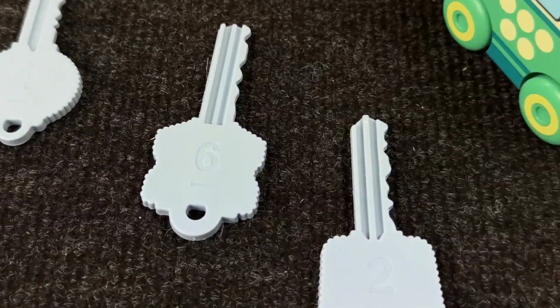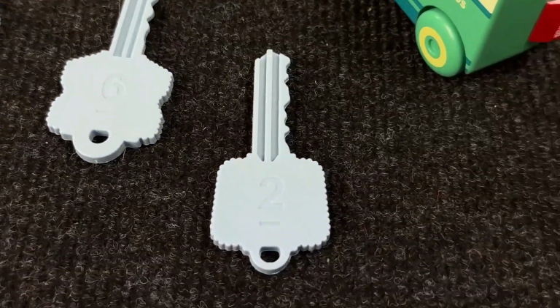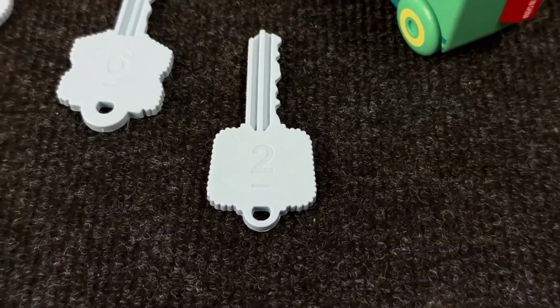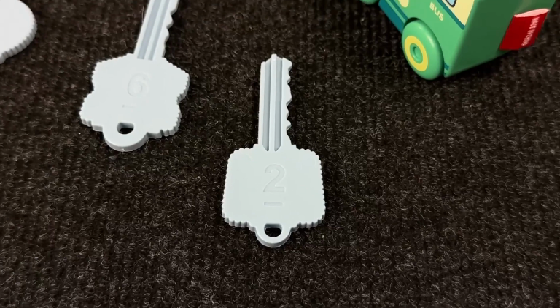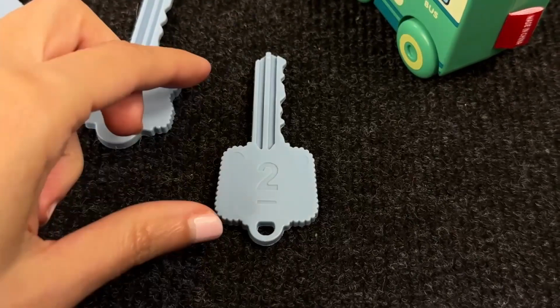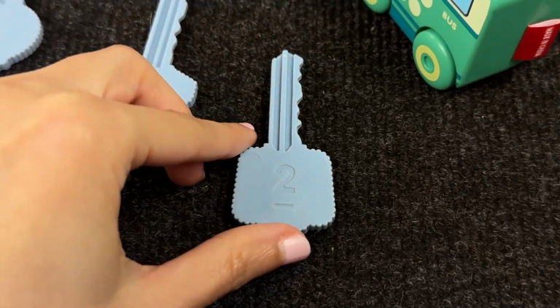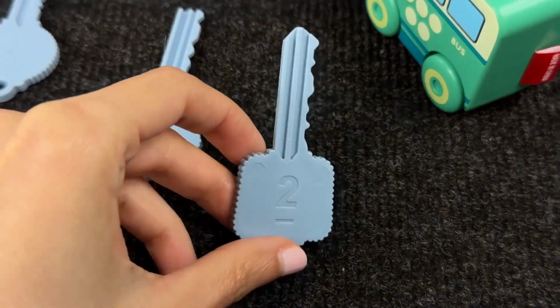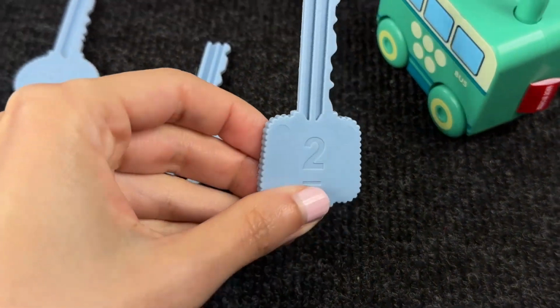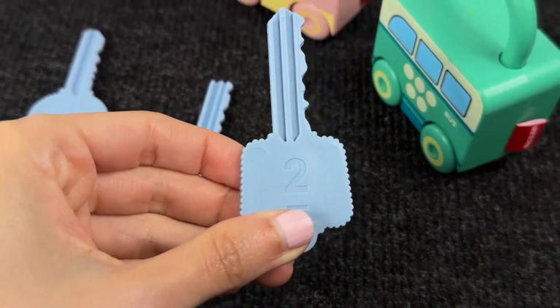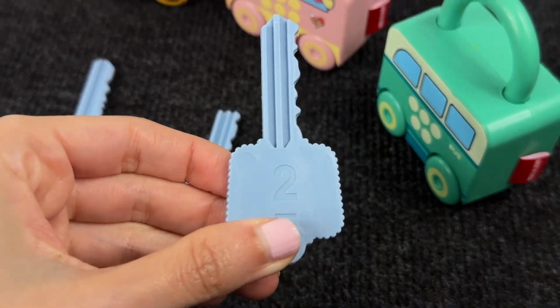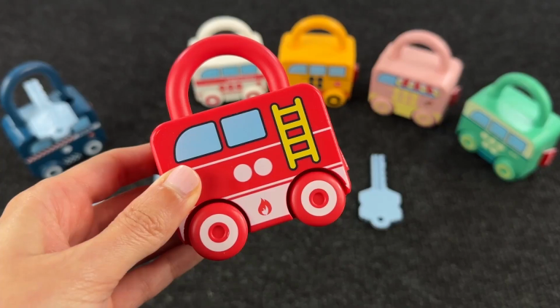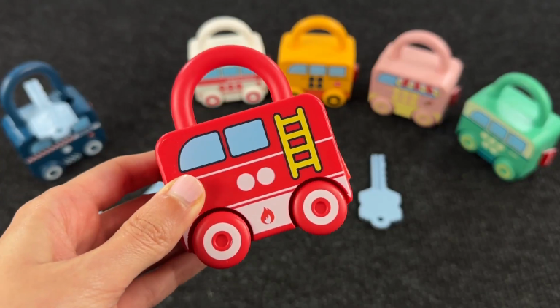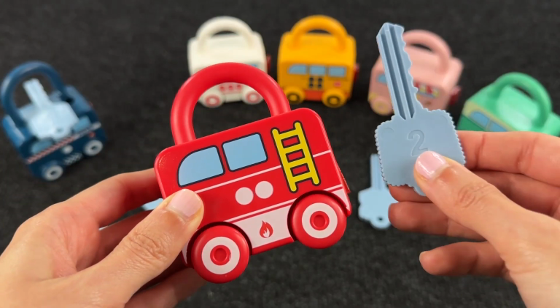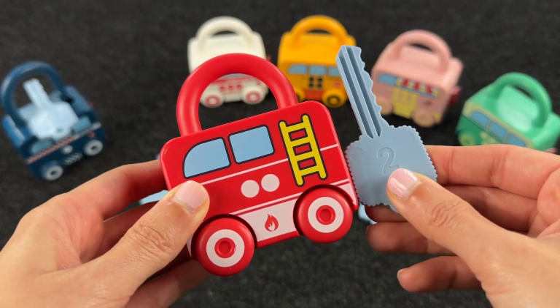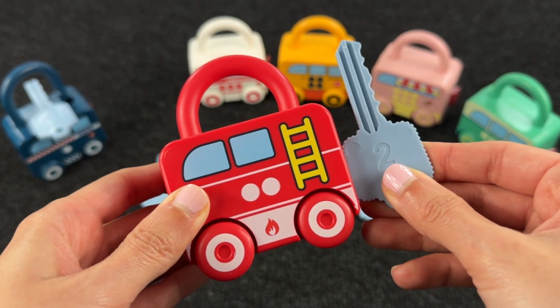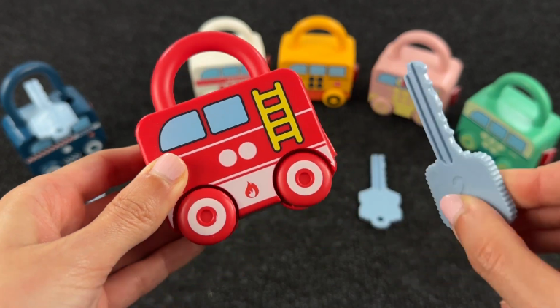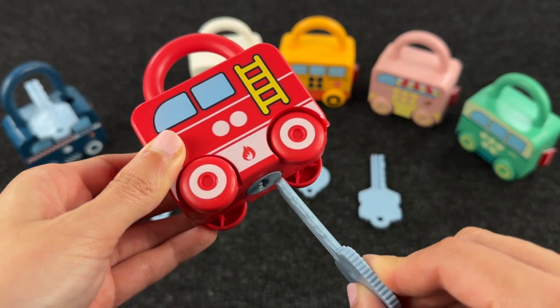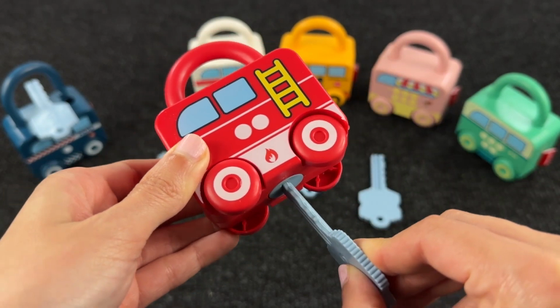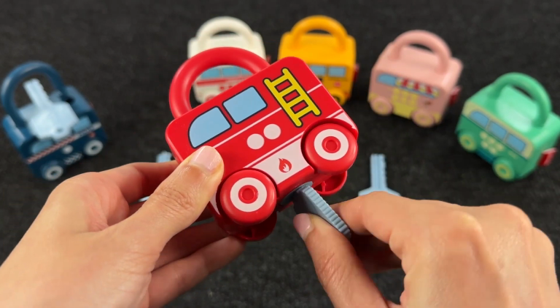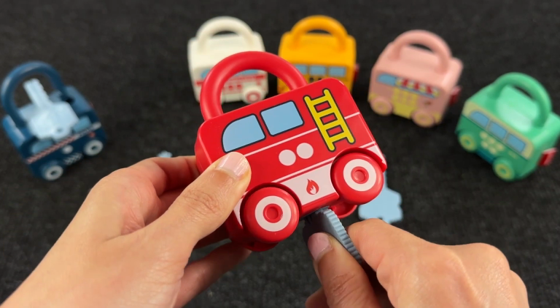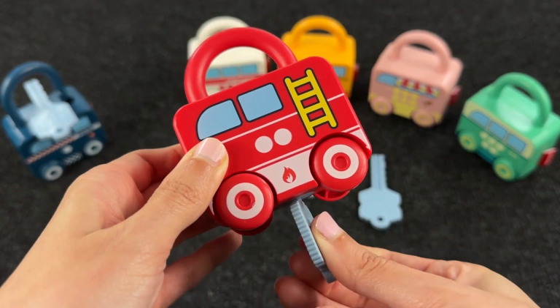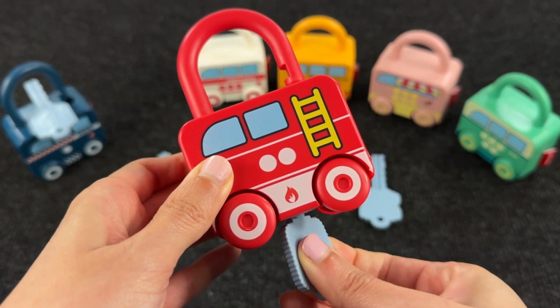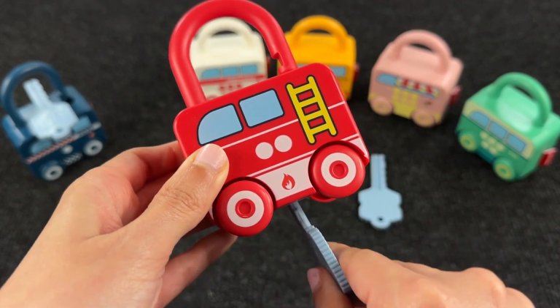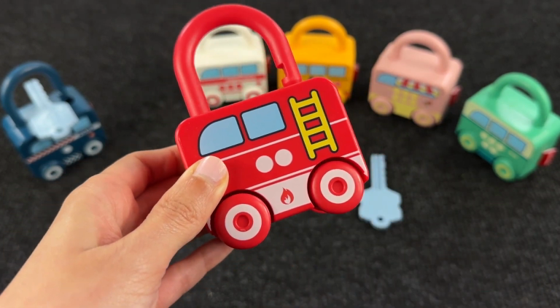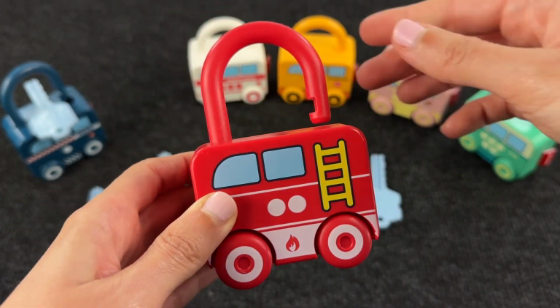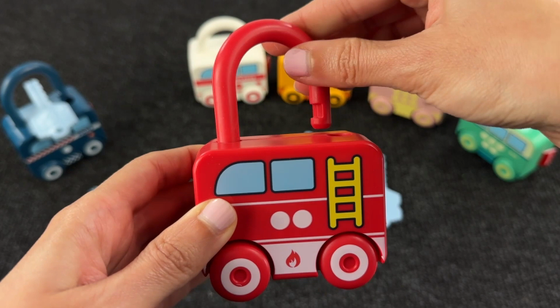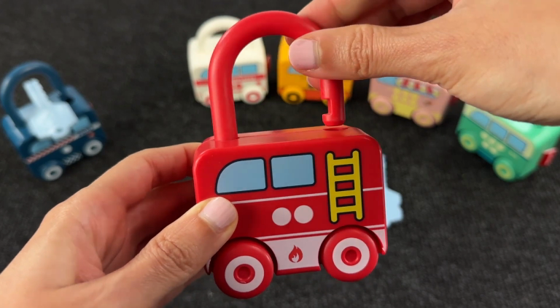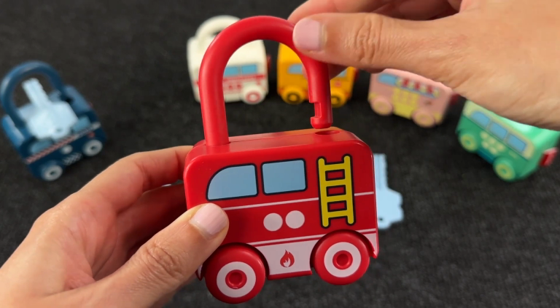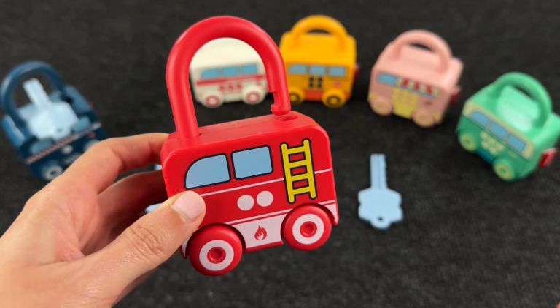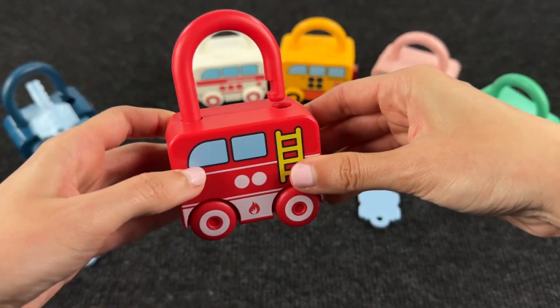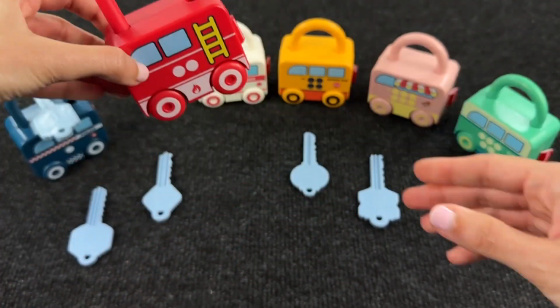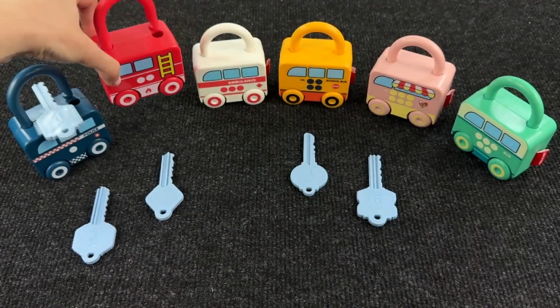Let me find it! This is the key number 2! Let's try! Alright, it's the right key! And we open the second lock!